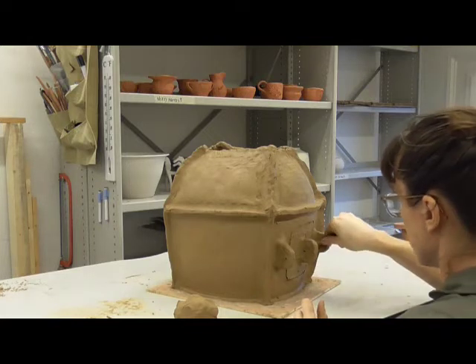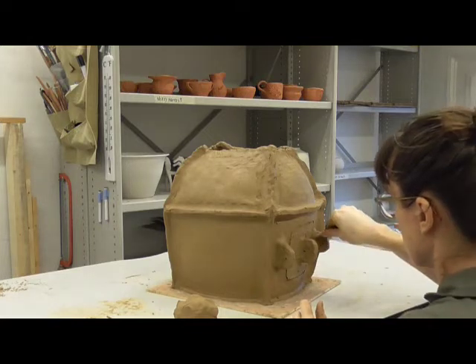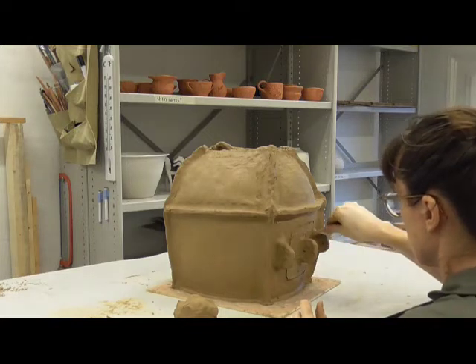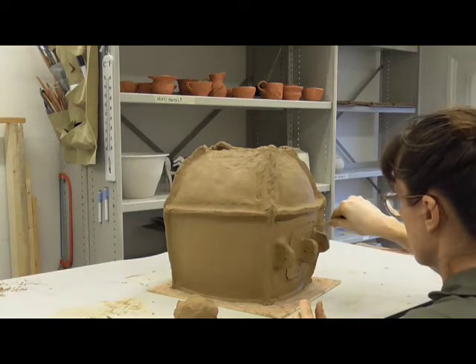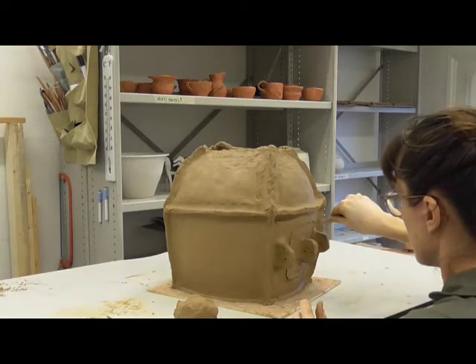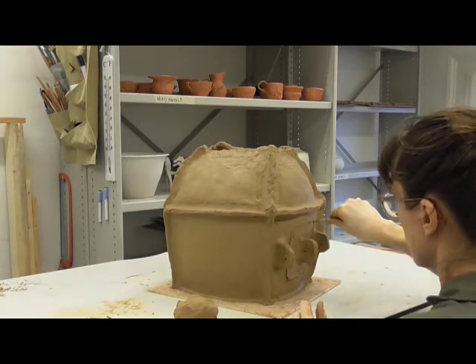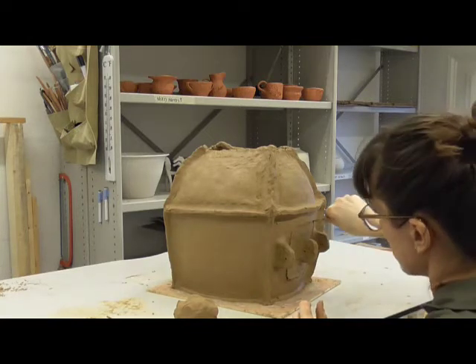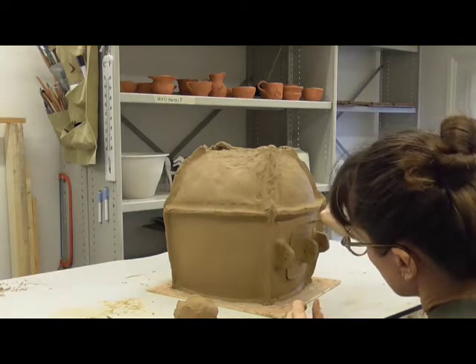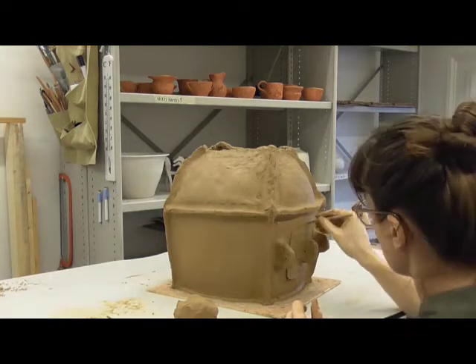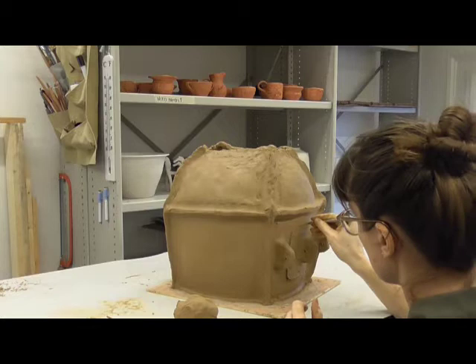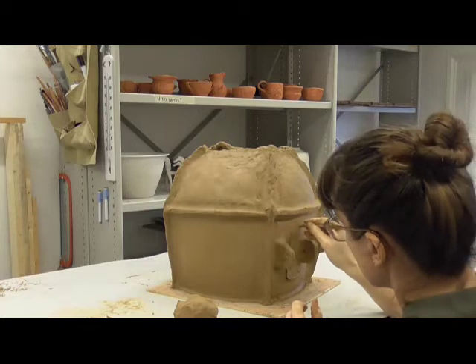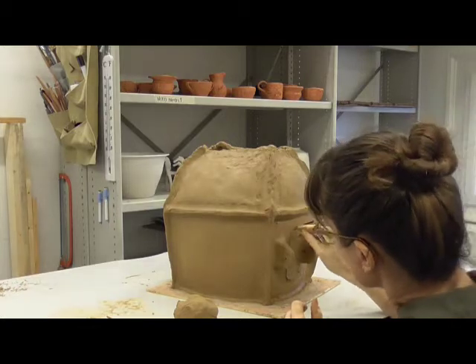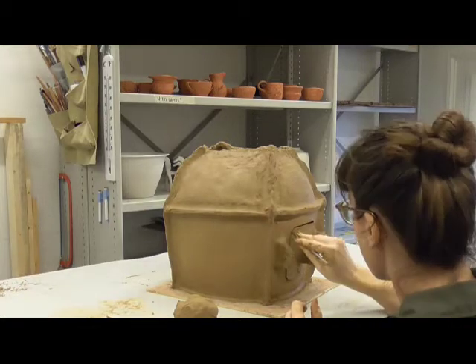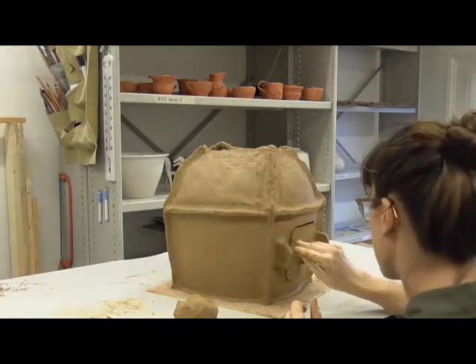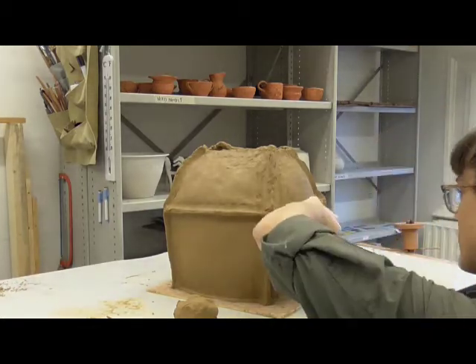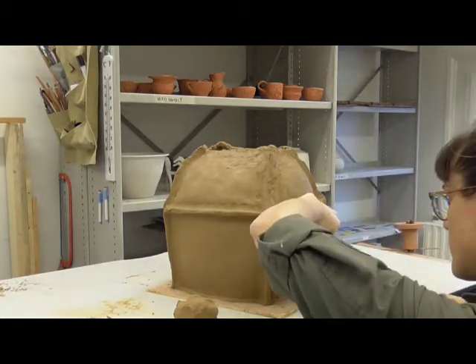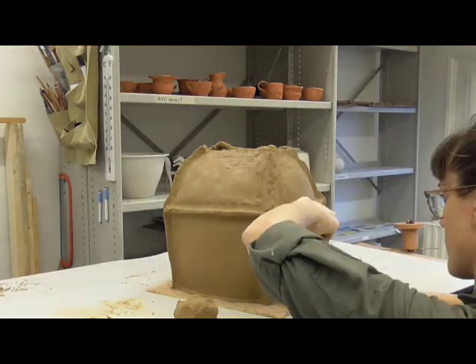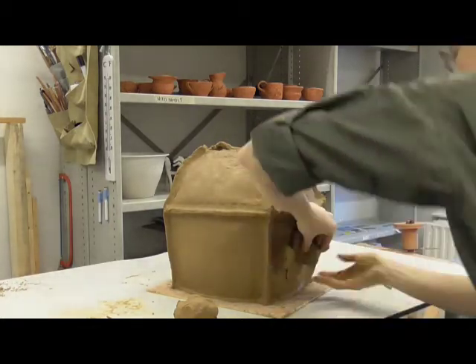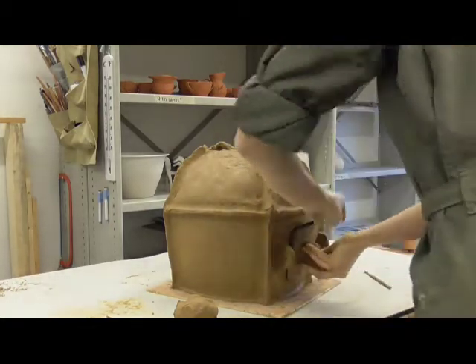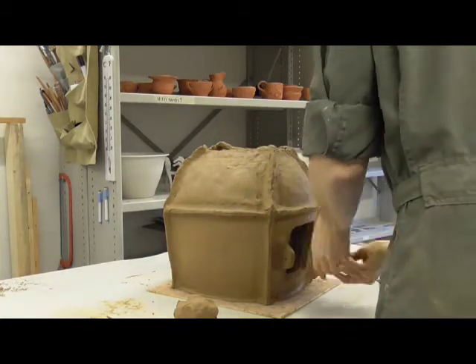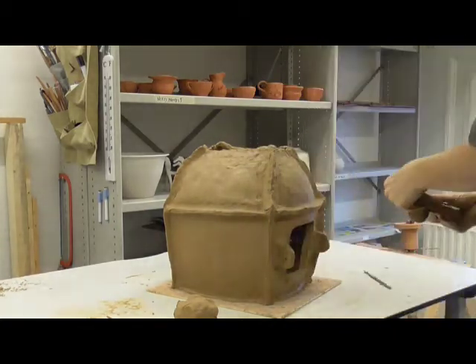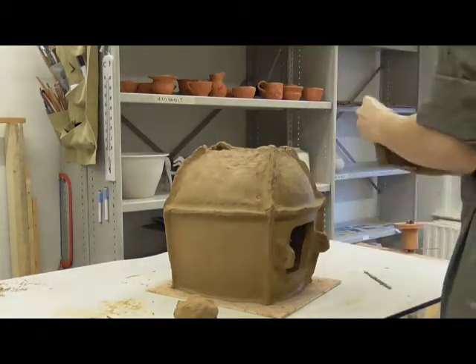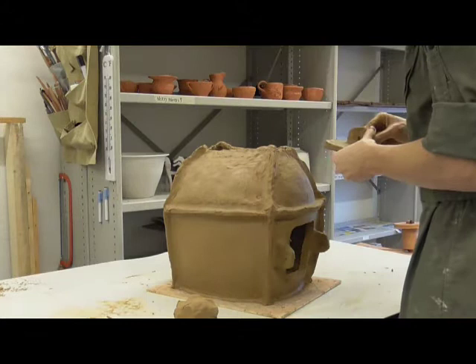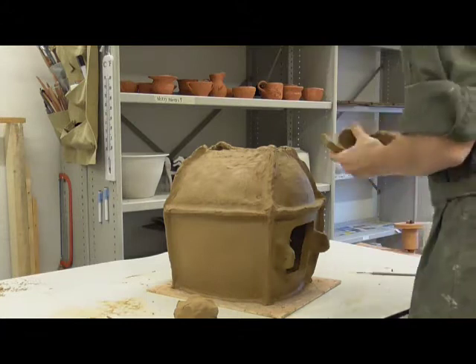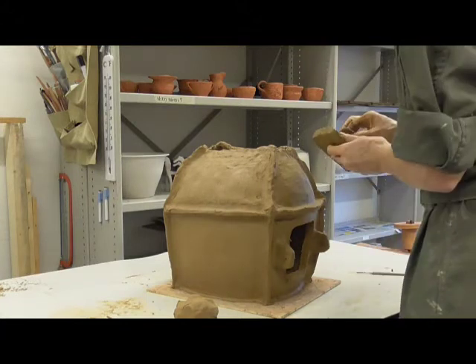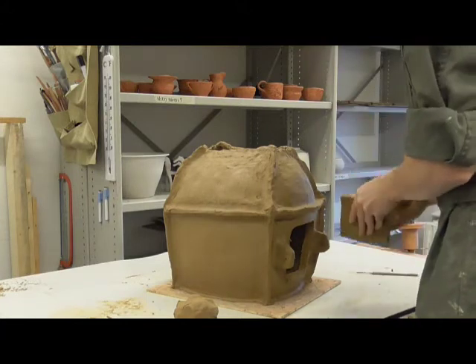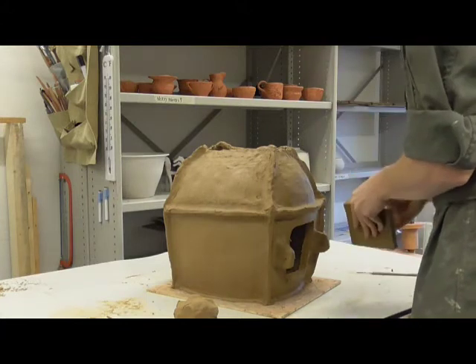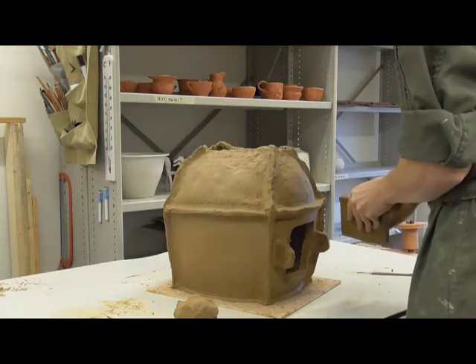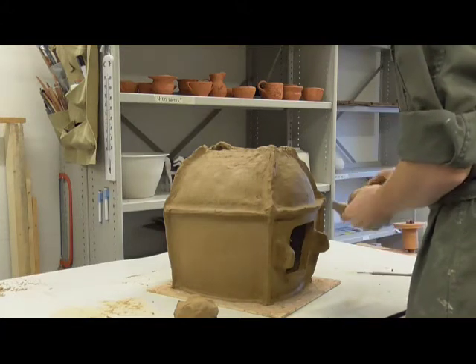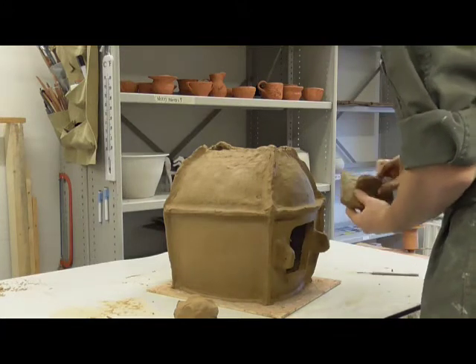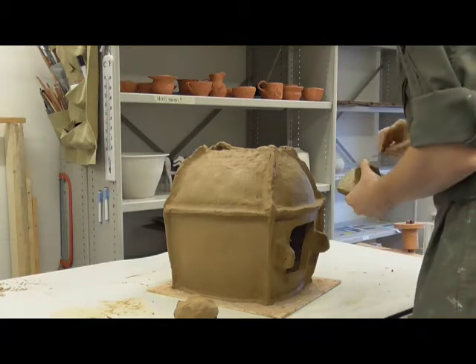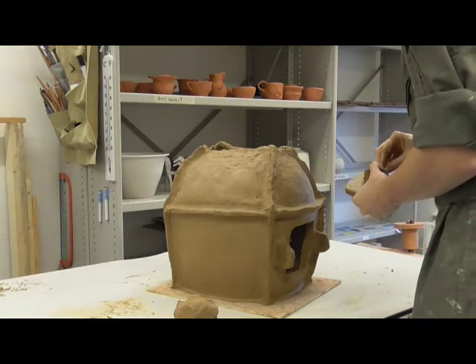The potter smooths these edges by hand, which means that the edges are slightly thicker when you look at their cross section. The smoothing has to be done carefully so that the door will still fit into the wall after firing.